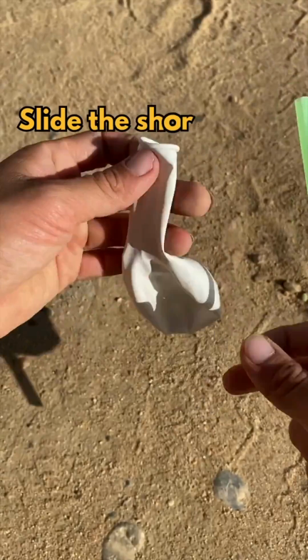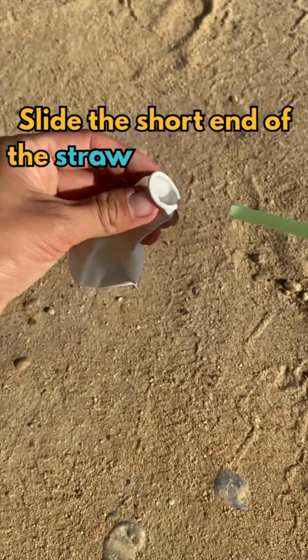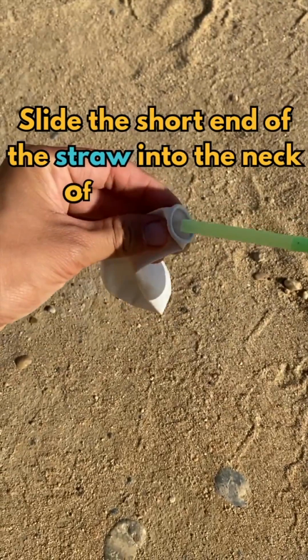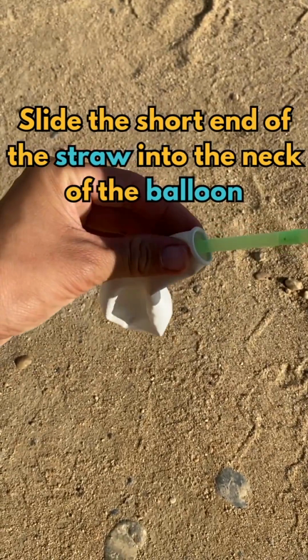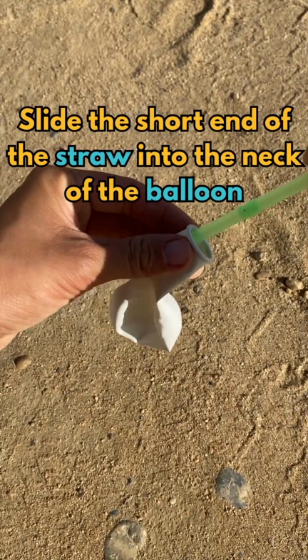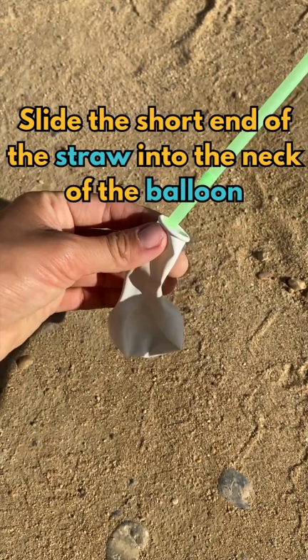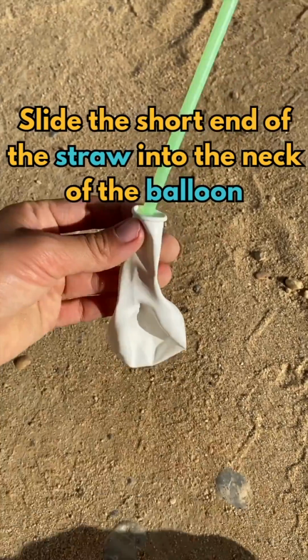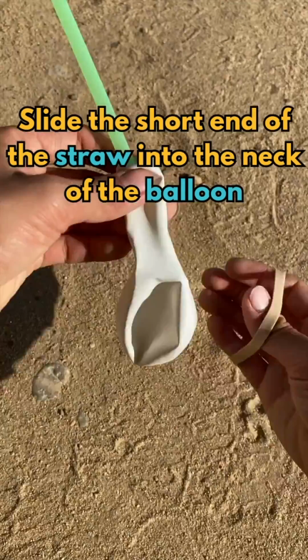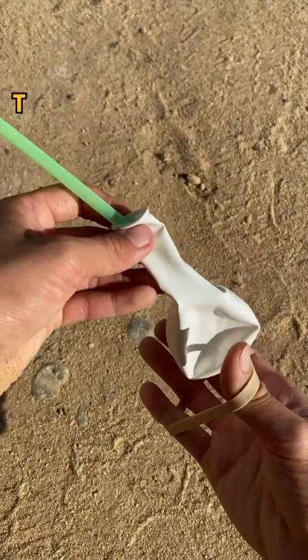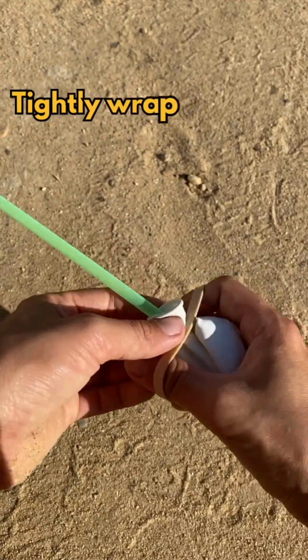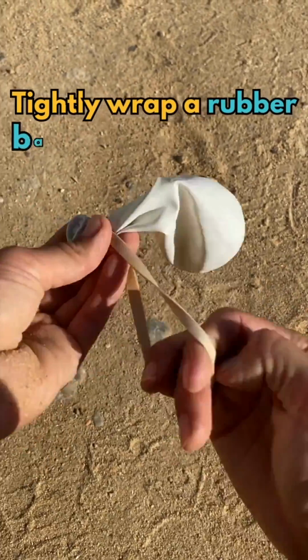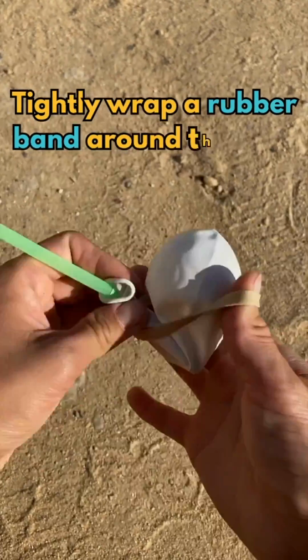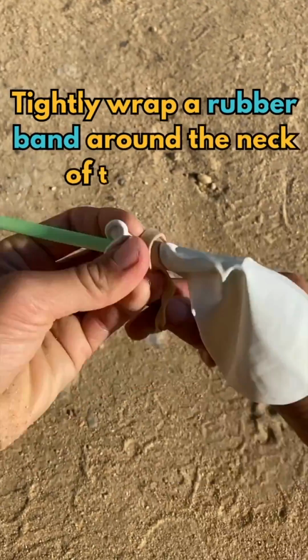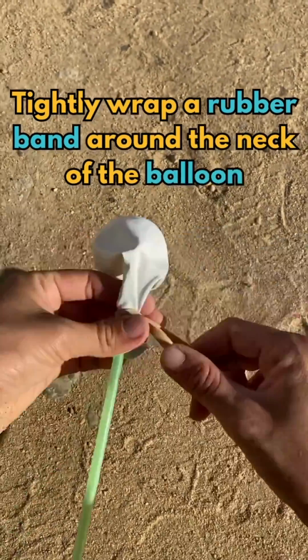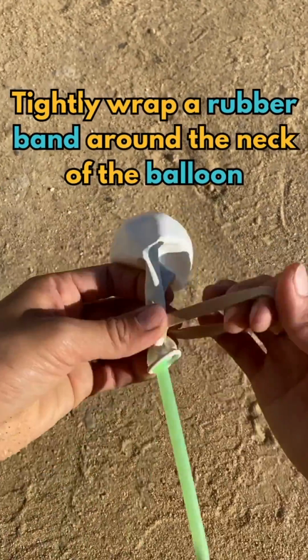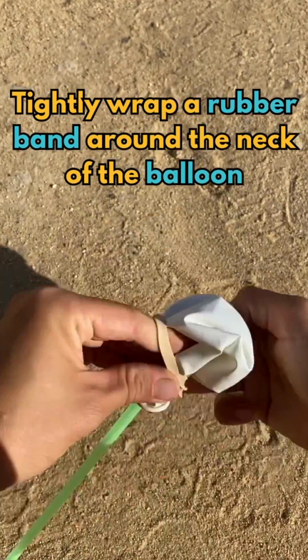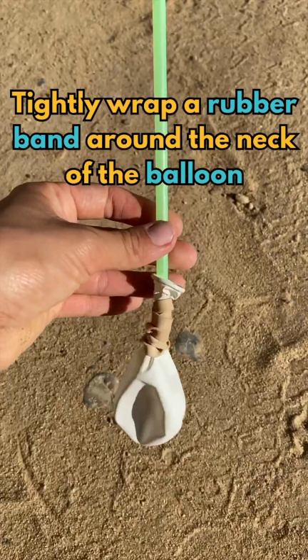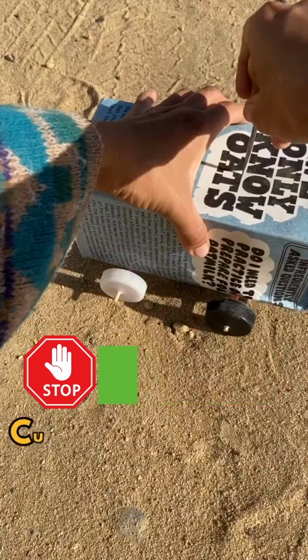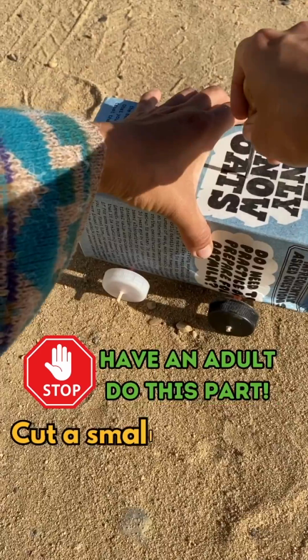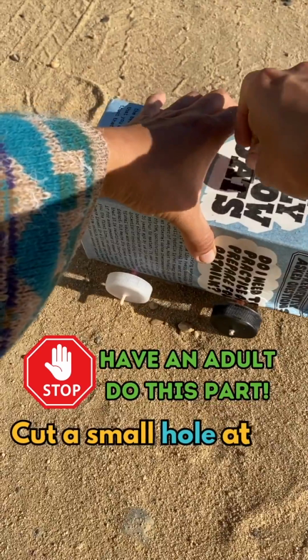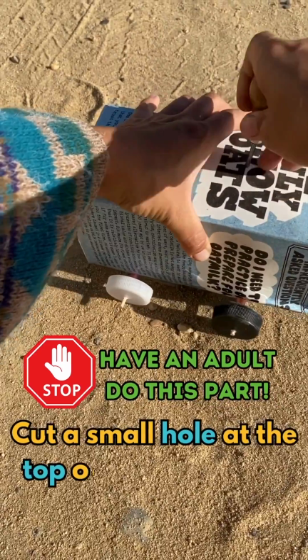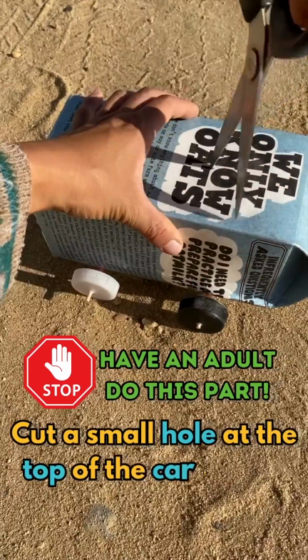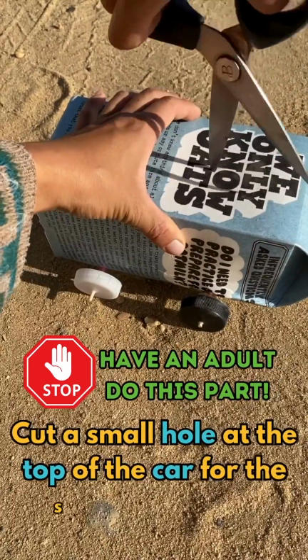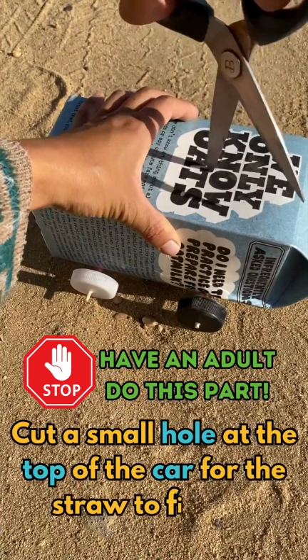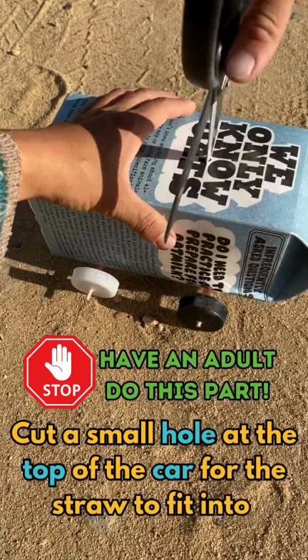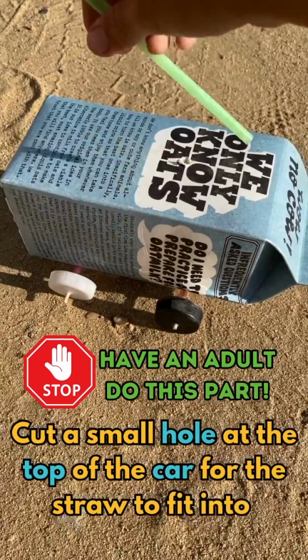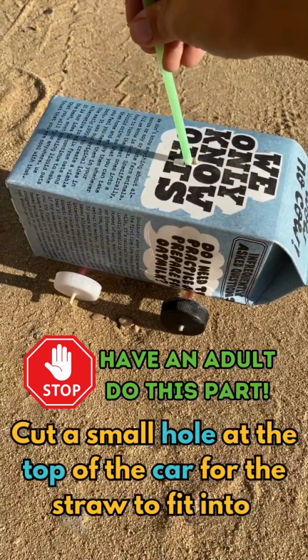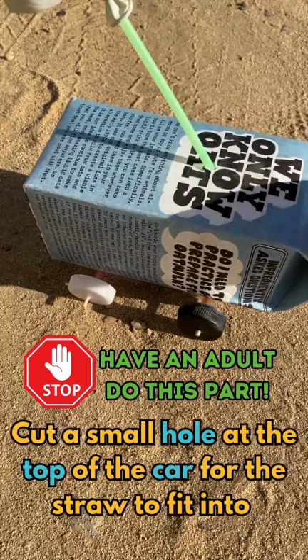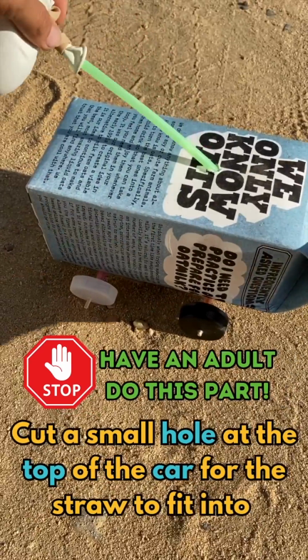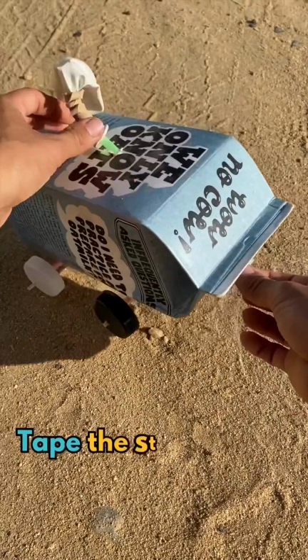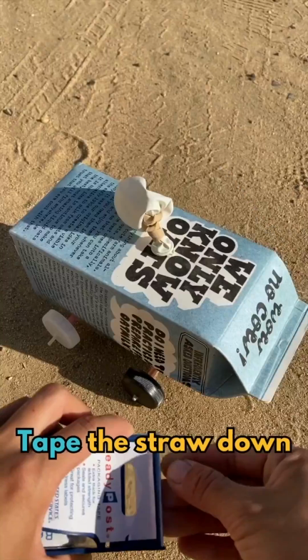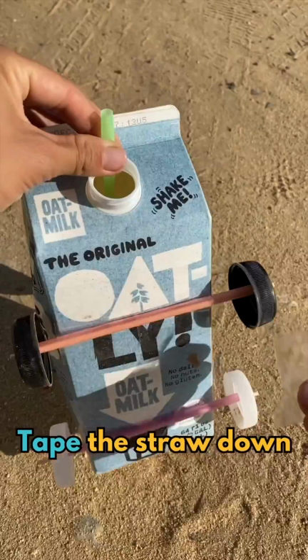Slide the short end of the straw into the neck of the balloon. Tightly wrap a rubber band around the neck of the balloon. Cut a small hole at the top of the car for the straw to fit into. Tape the straw down.